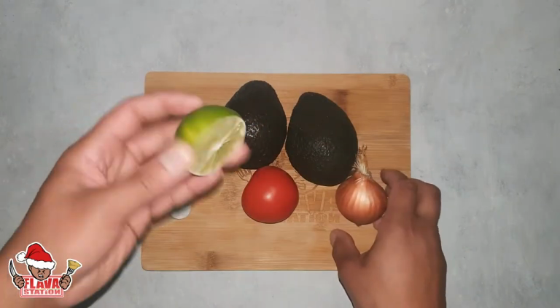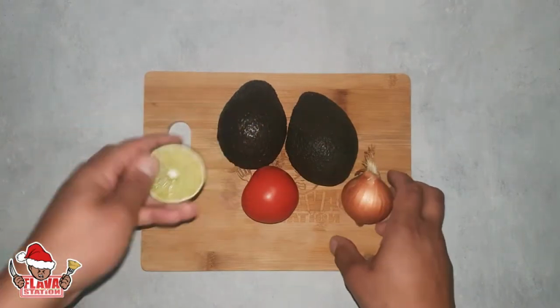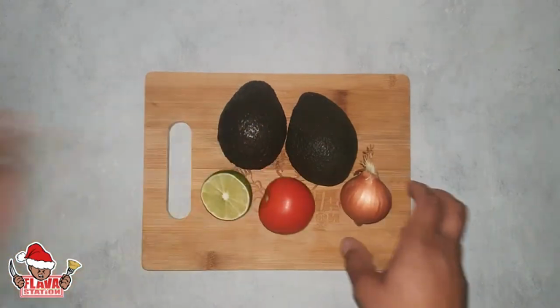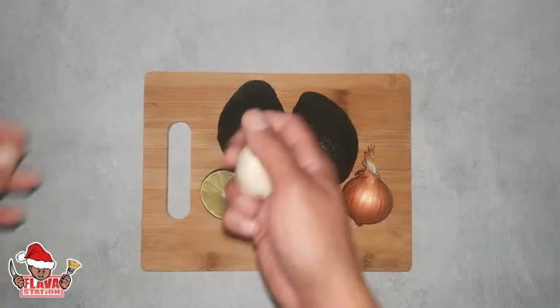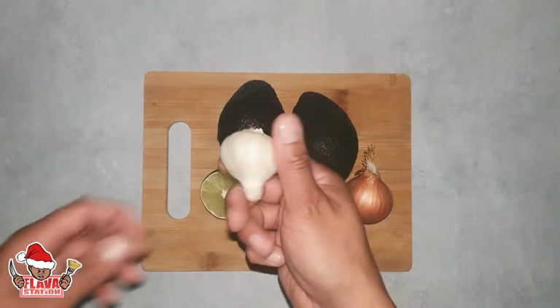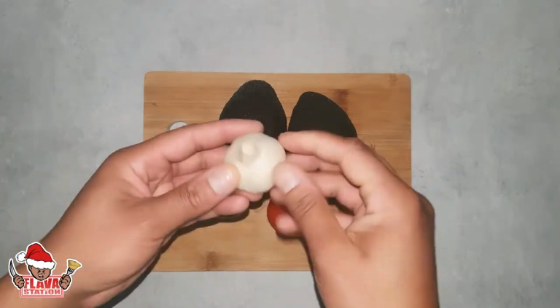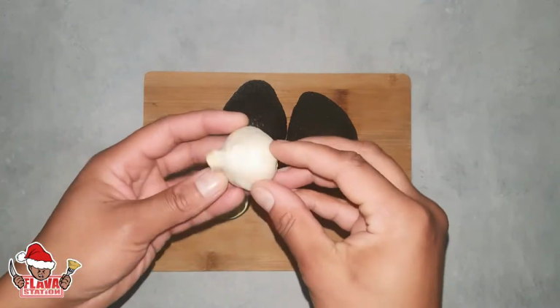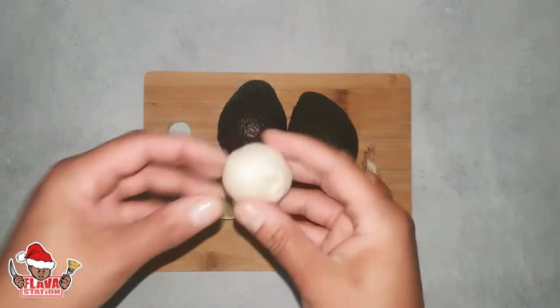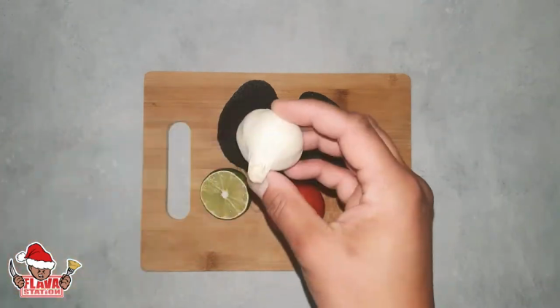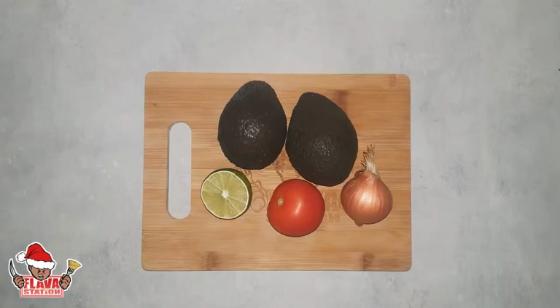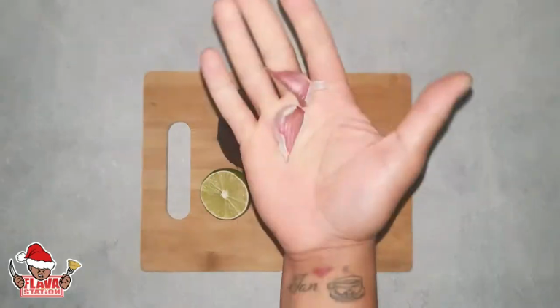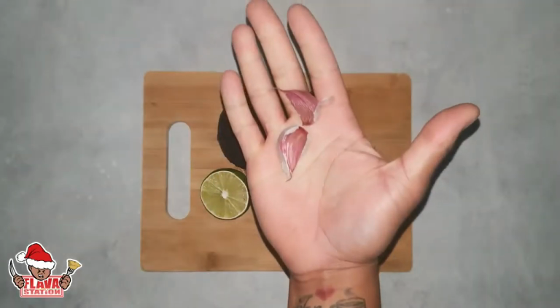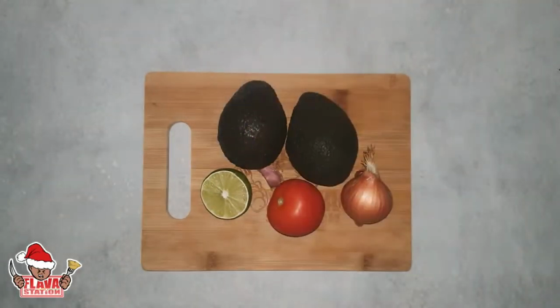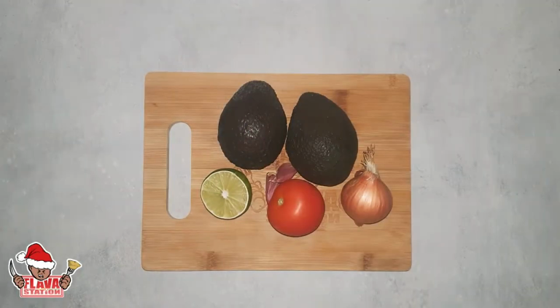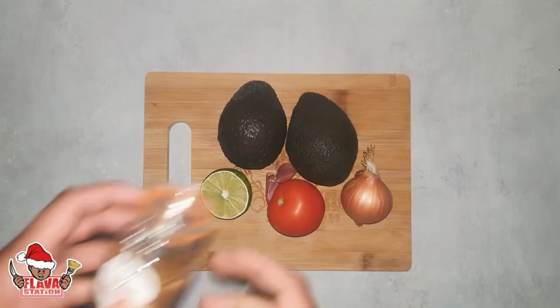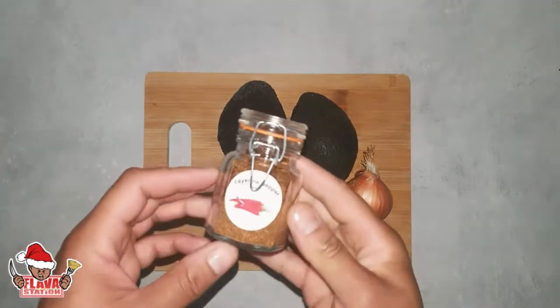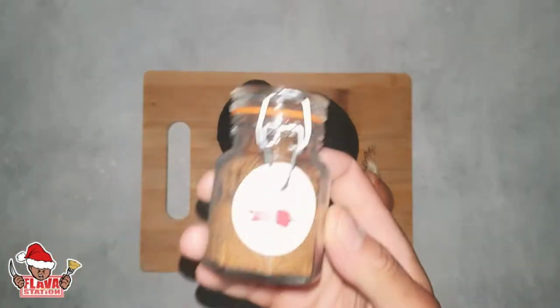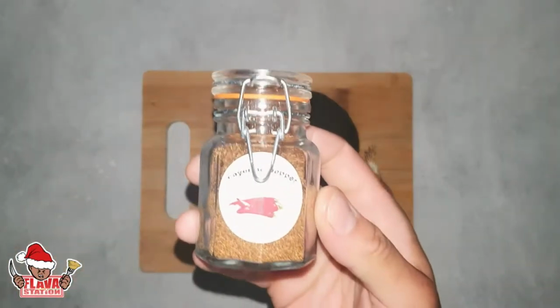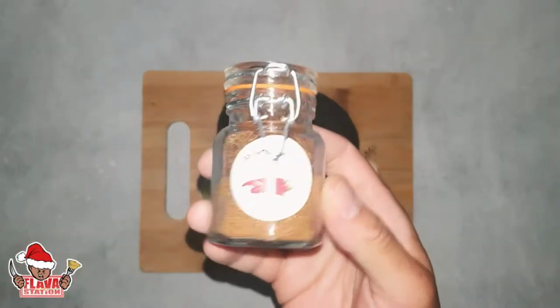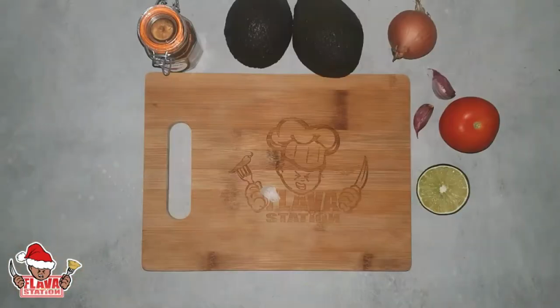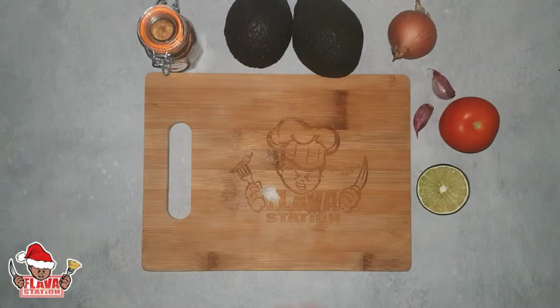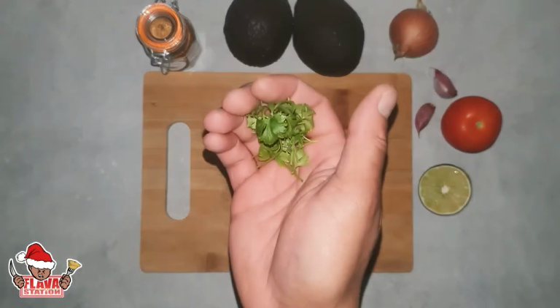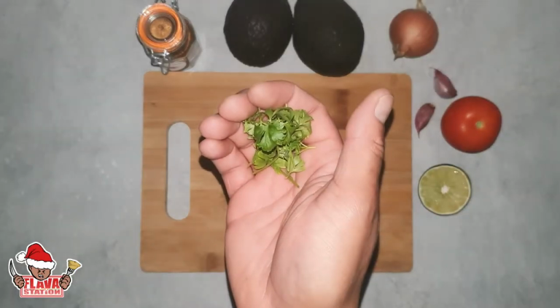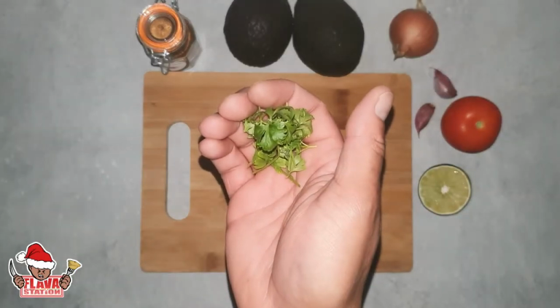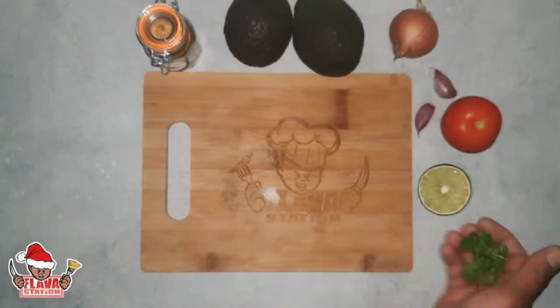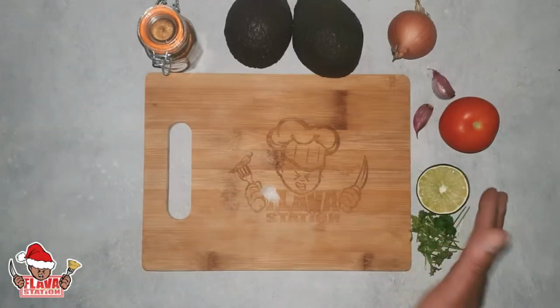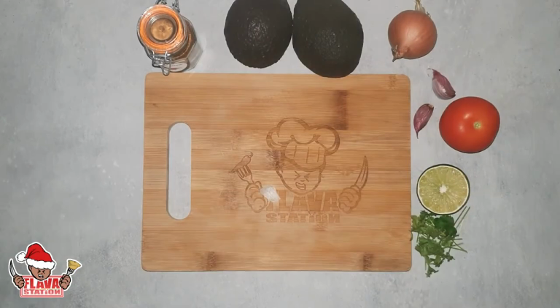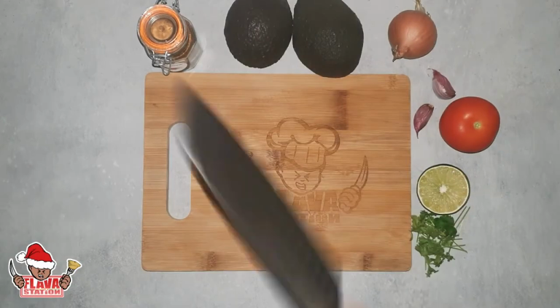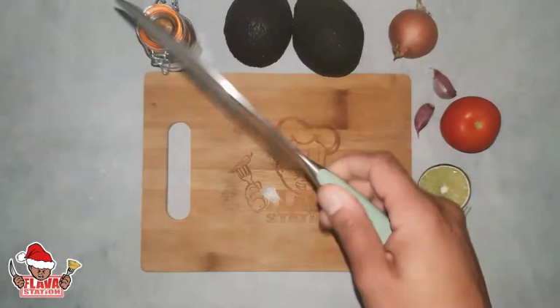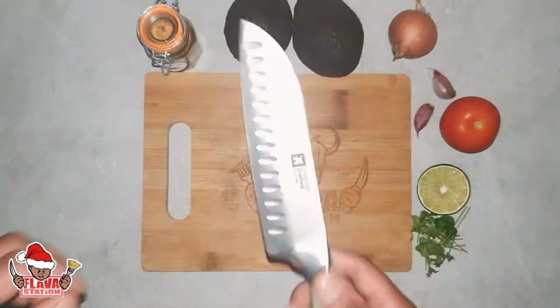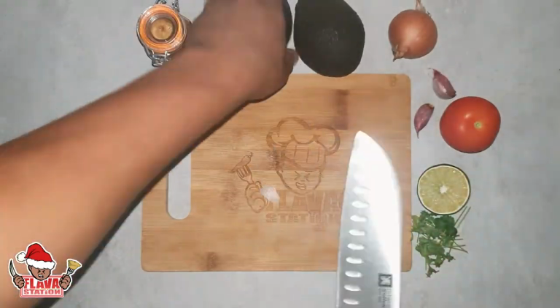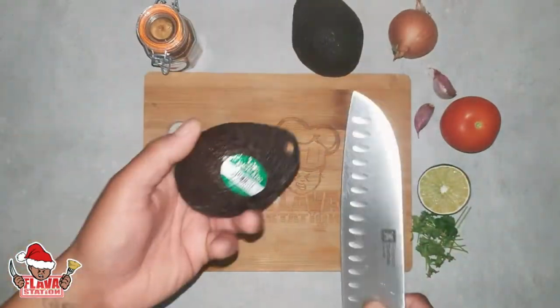You're gonna need two avocados, half a lime, some garlic — two cloves of garlic — tomato, onion, cayenne, fresh coriander, and a sharp knife.